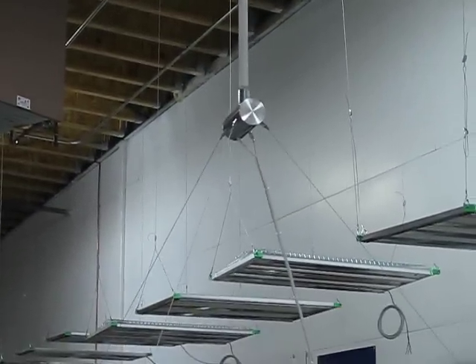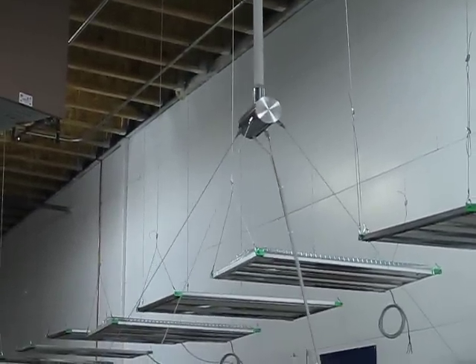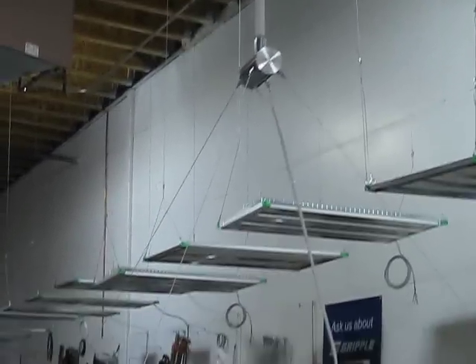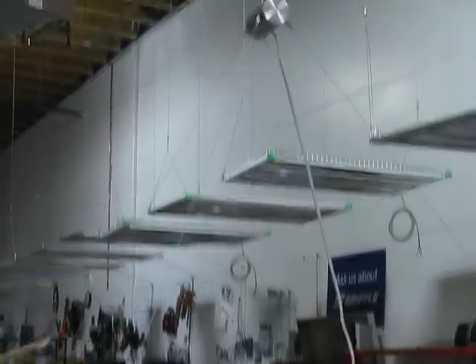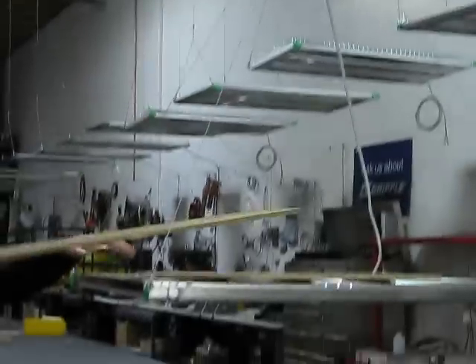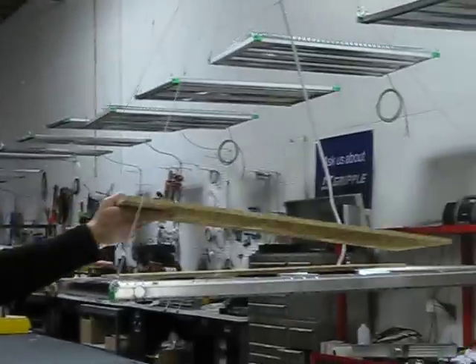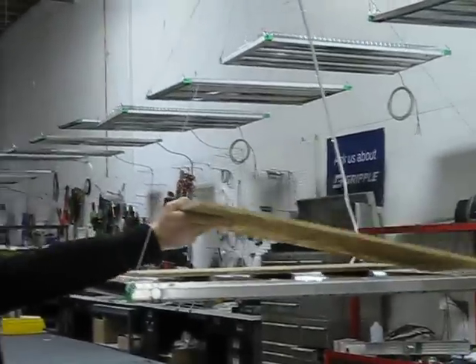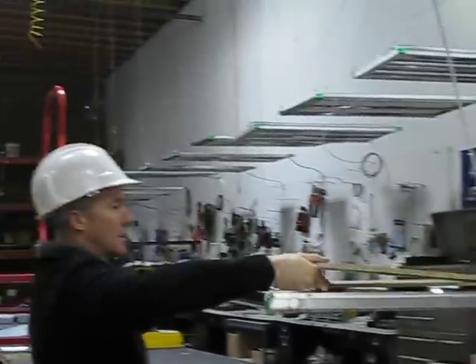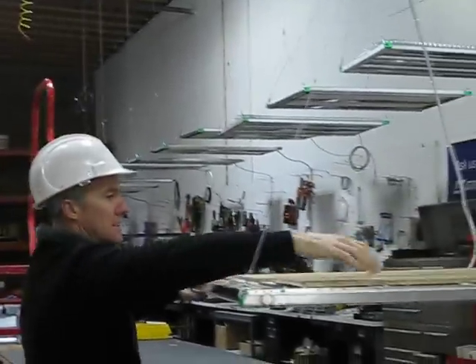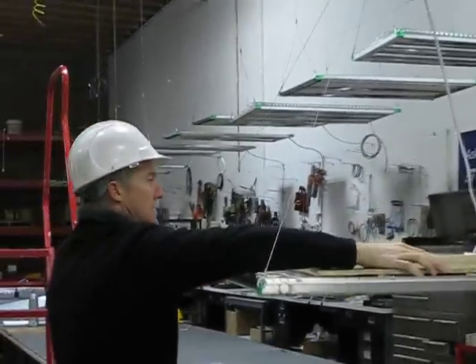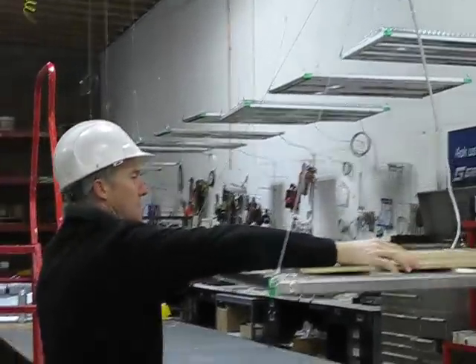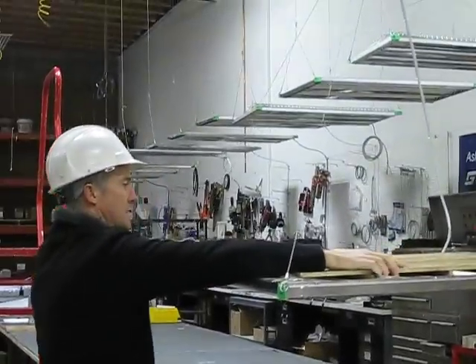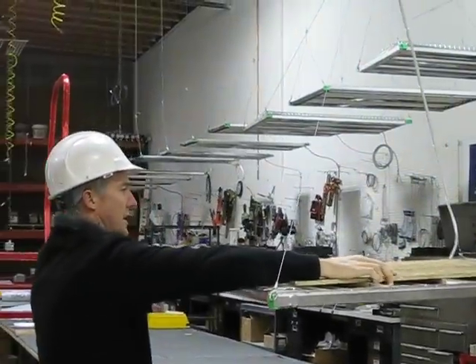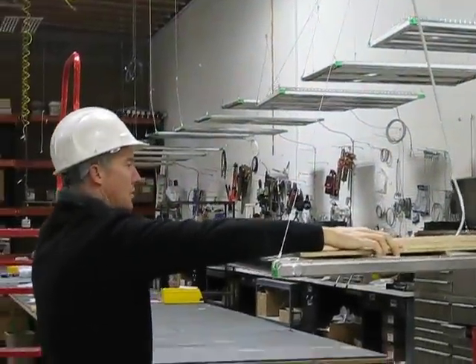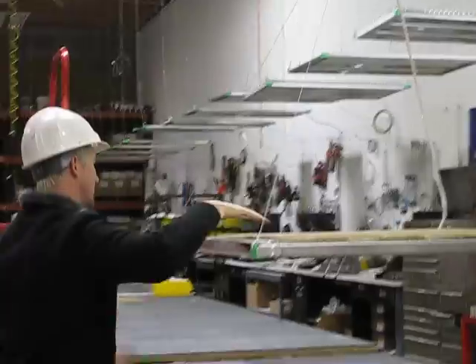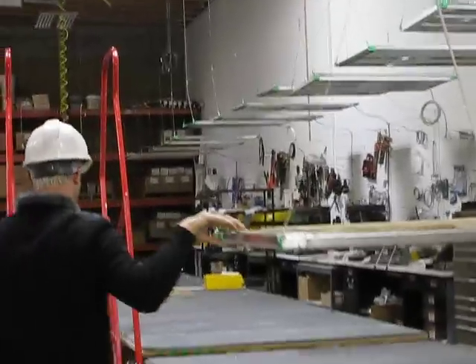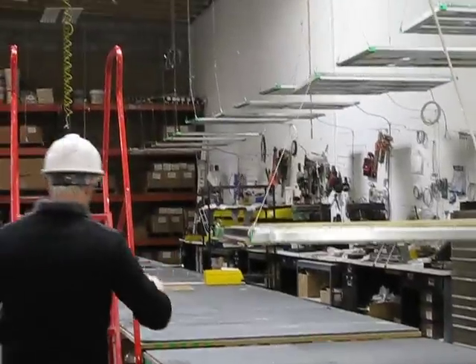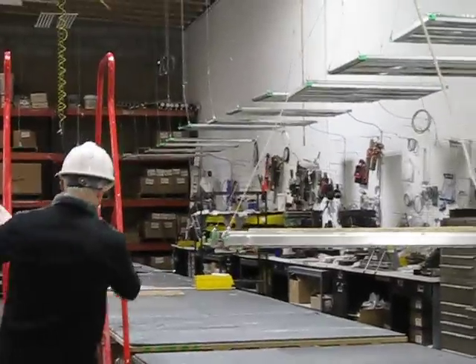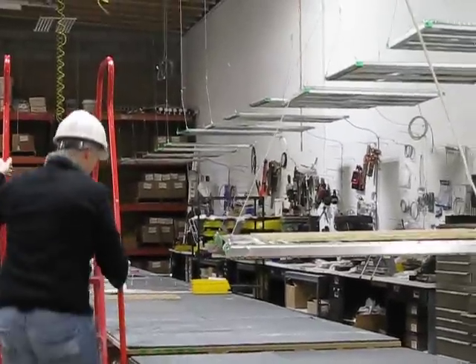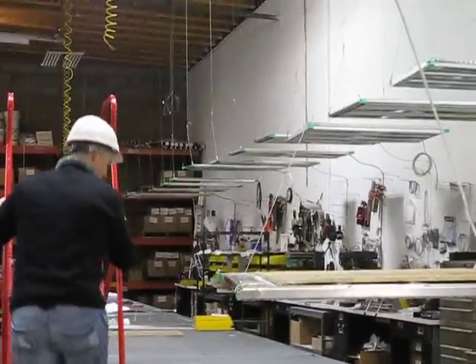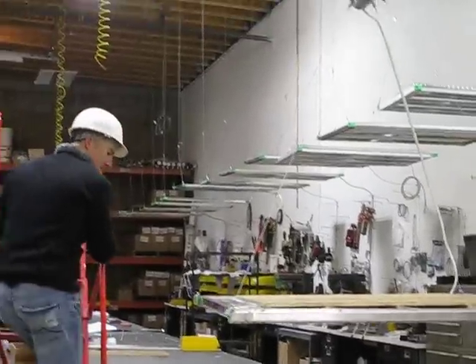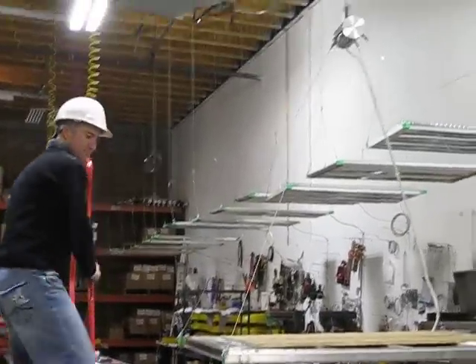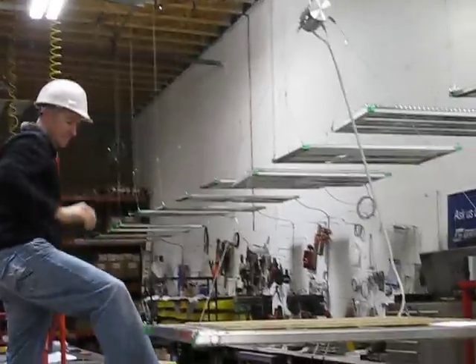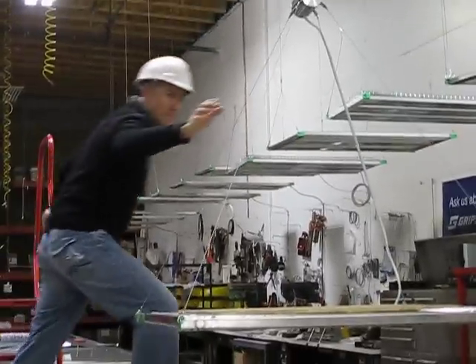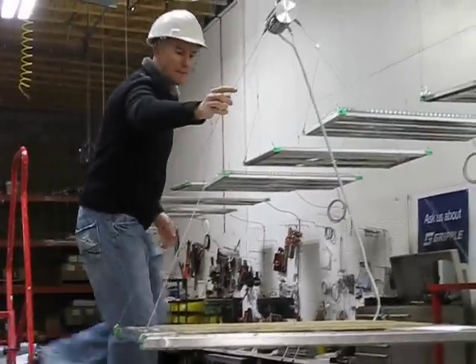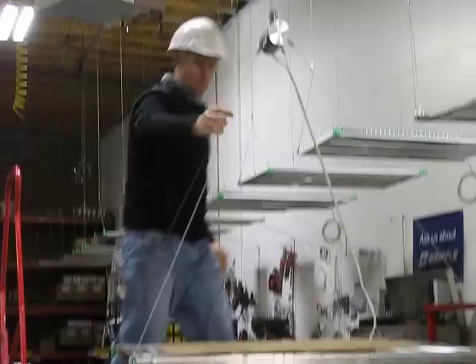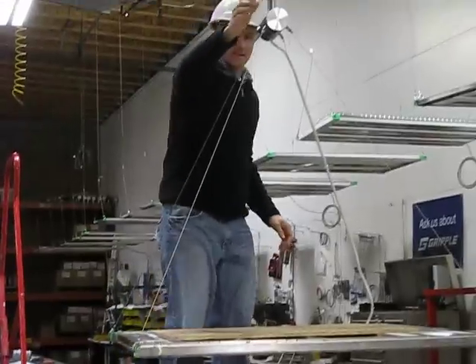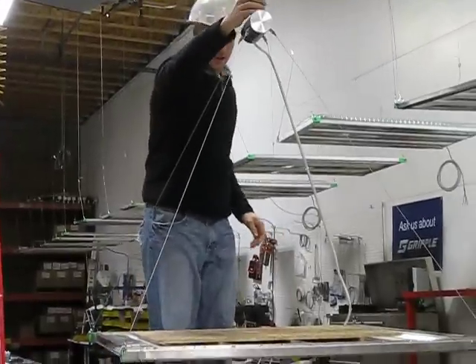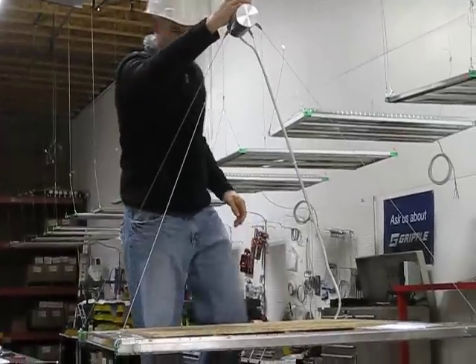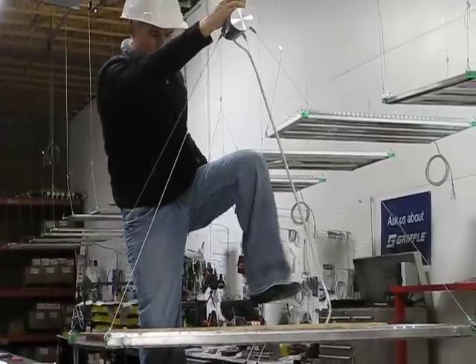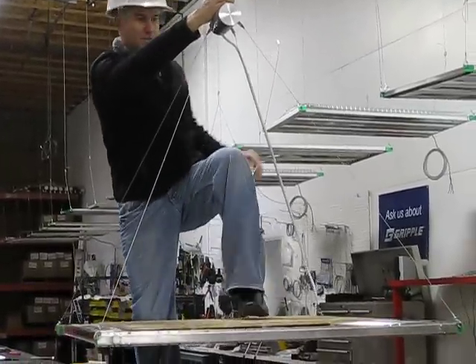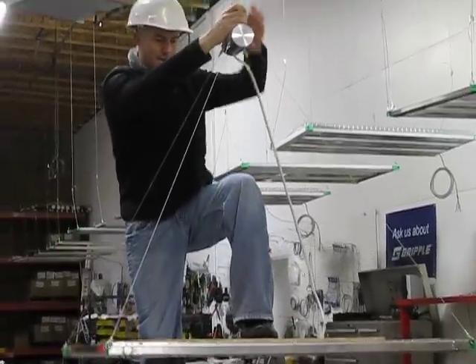I'm going to test the extreme ability to see what this thing will actually hold. Hopefully I don't end up in the hospital. I put the boards on here so that I don't end up stepping on lamps and breaking them.